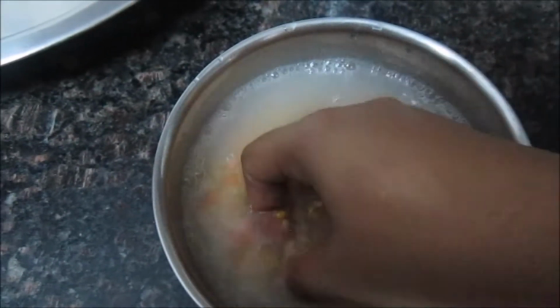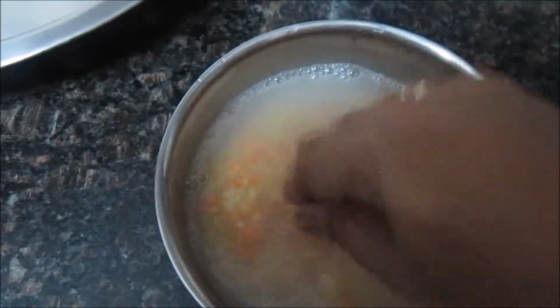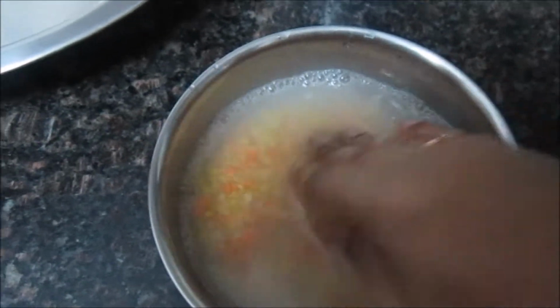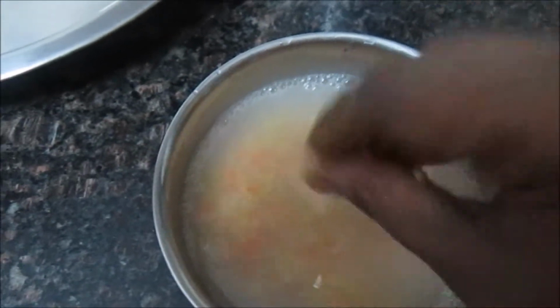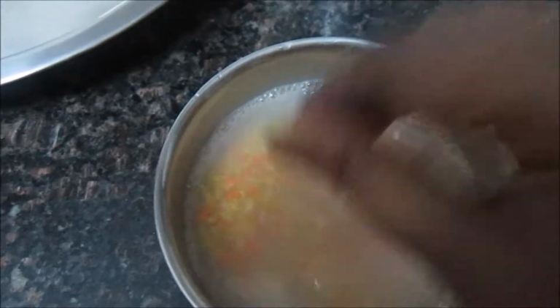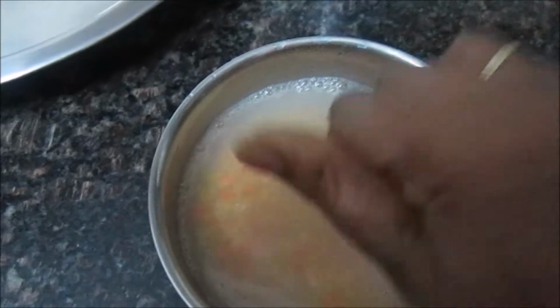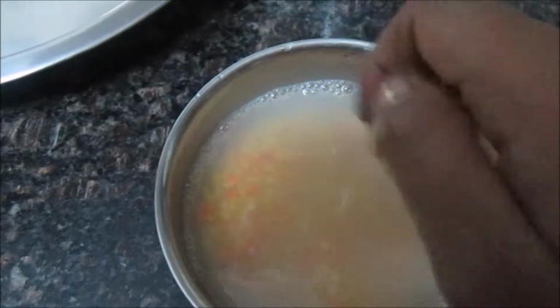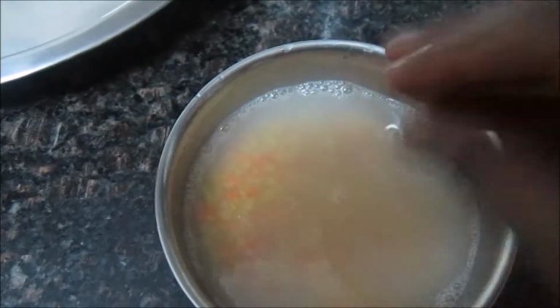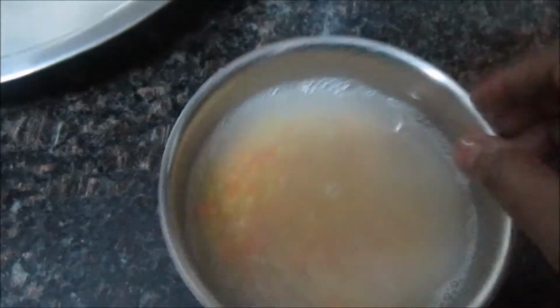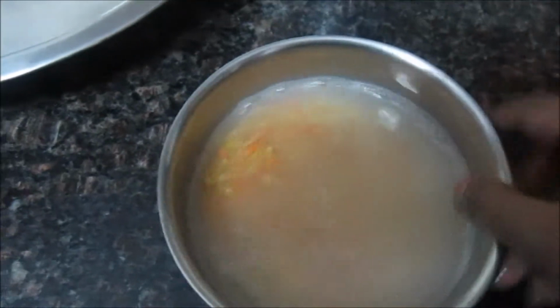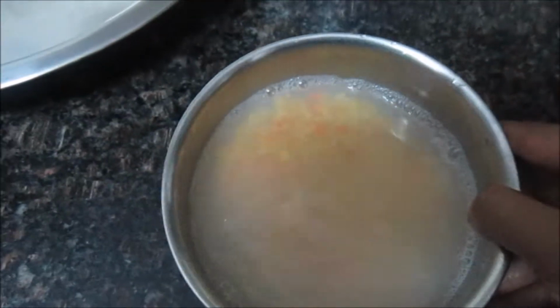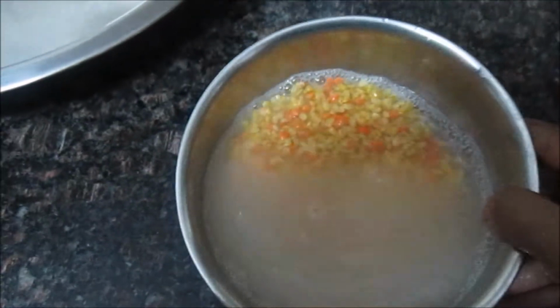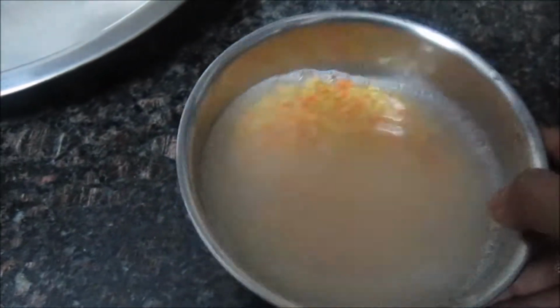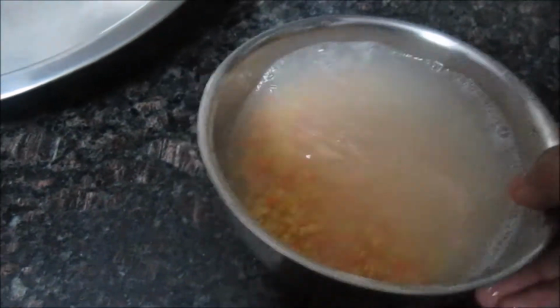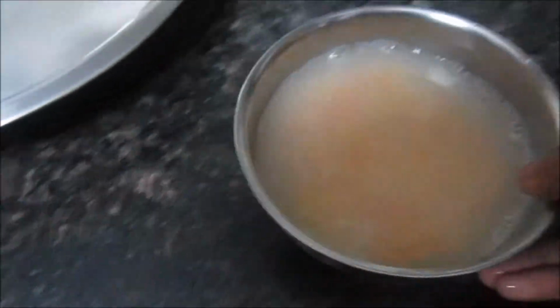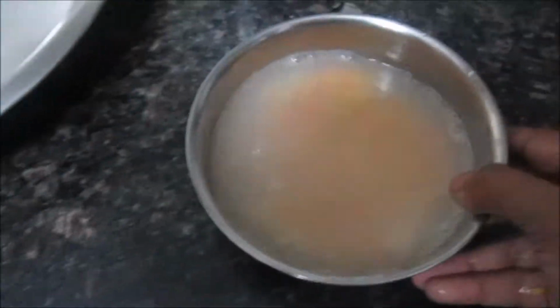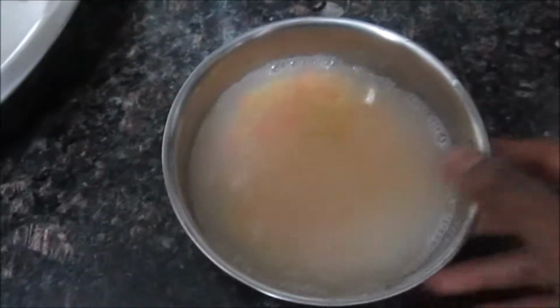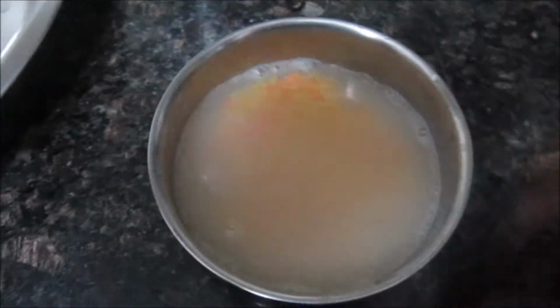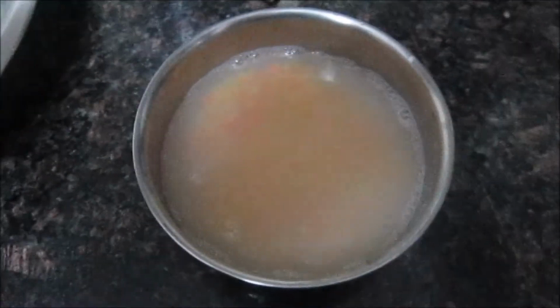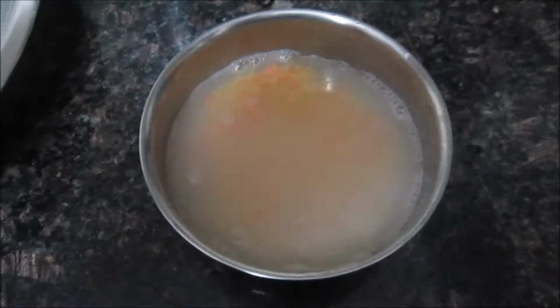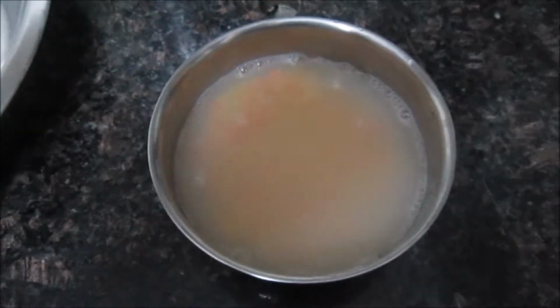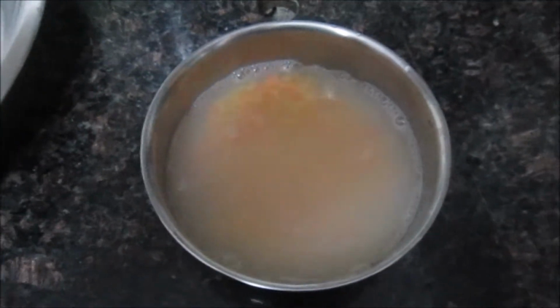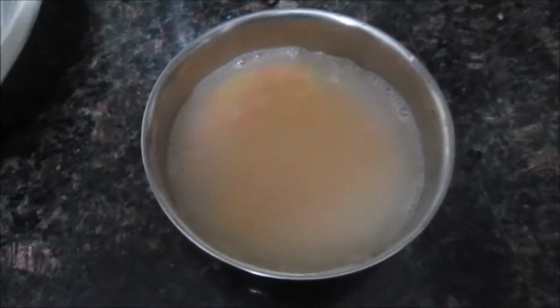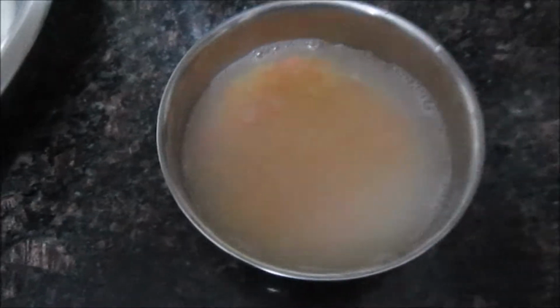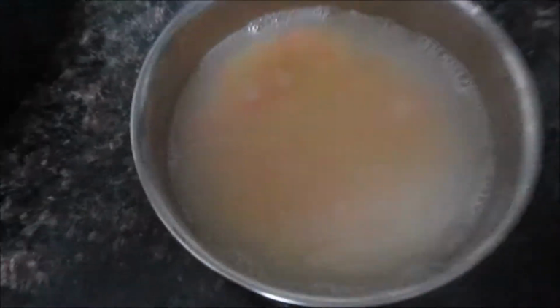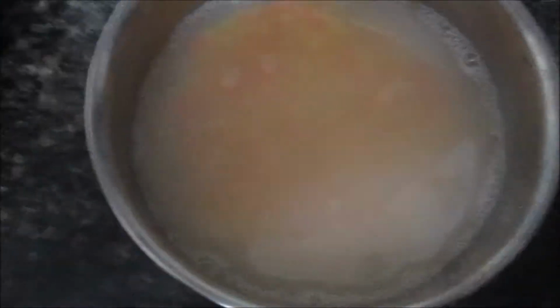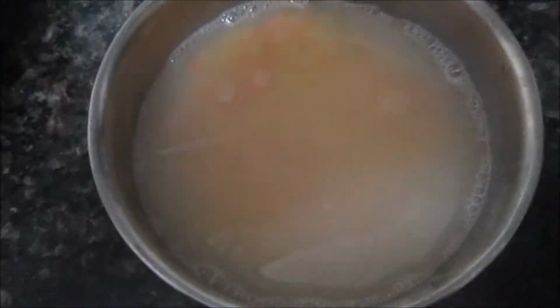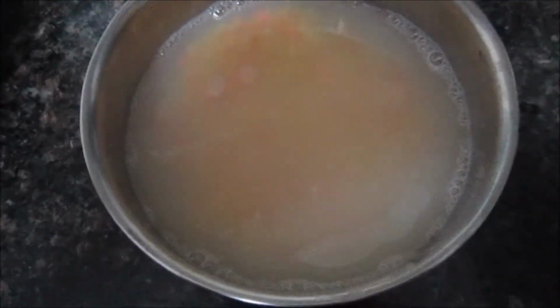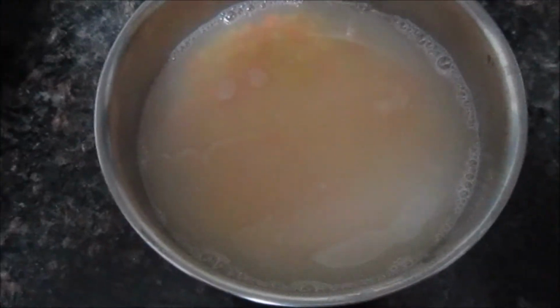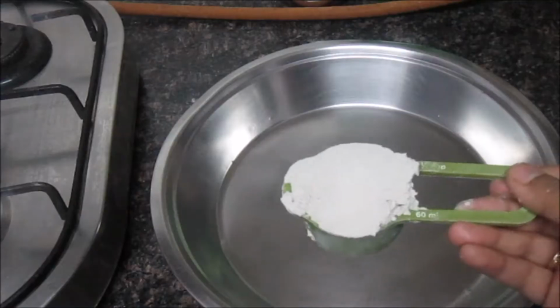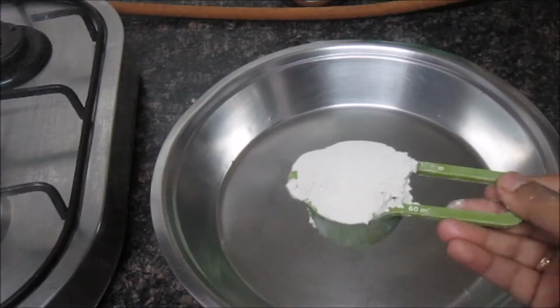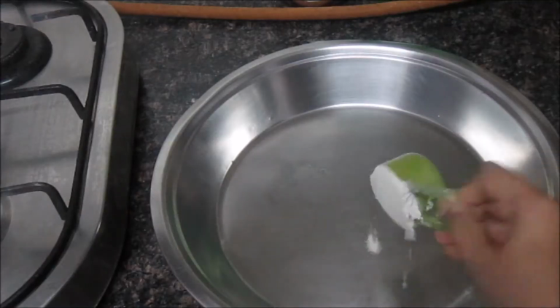Here I am going to put 1 cup of moong and masoor dal mixture and soak it for 15-20 minutes. I will cook it in a pressure cooker.